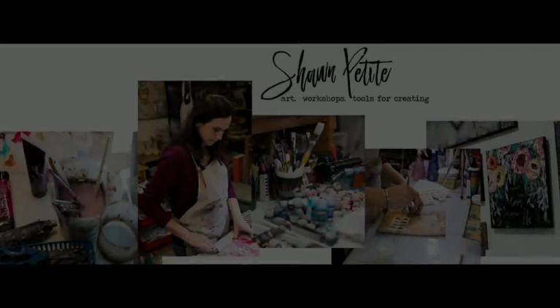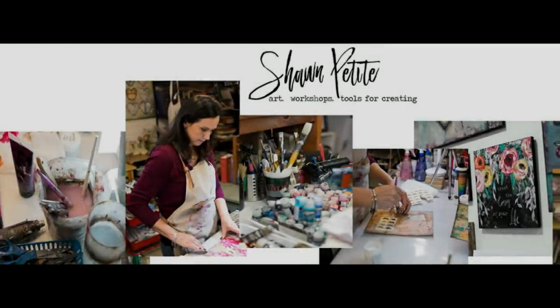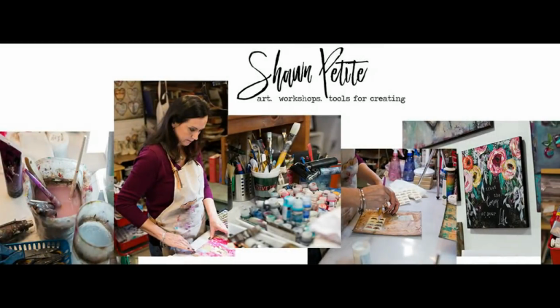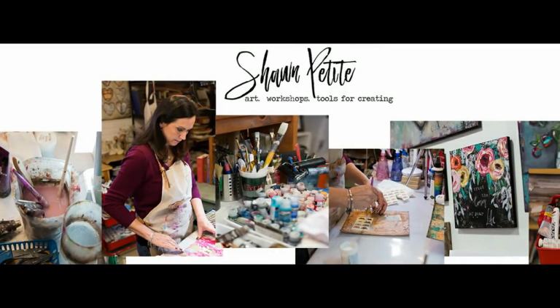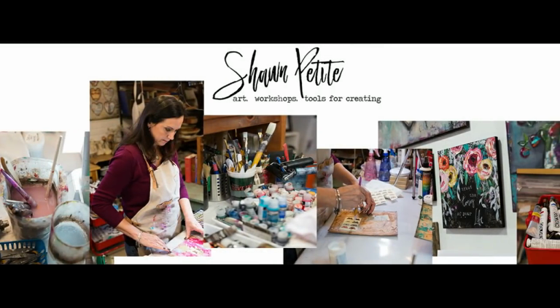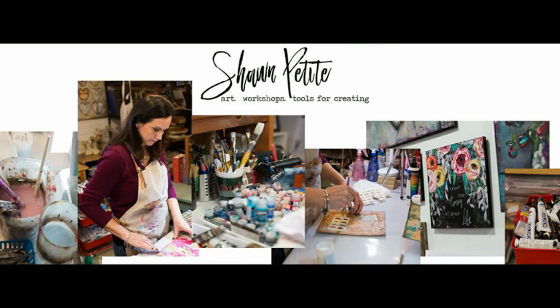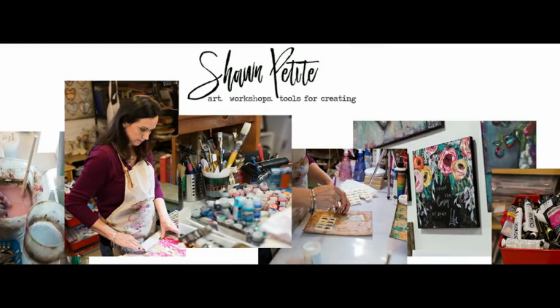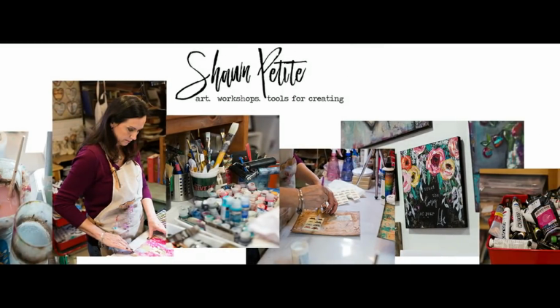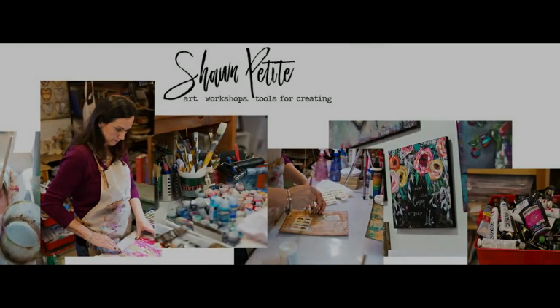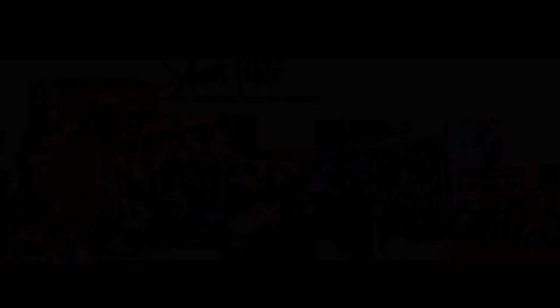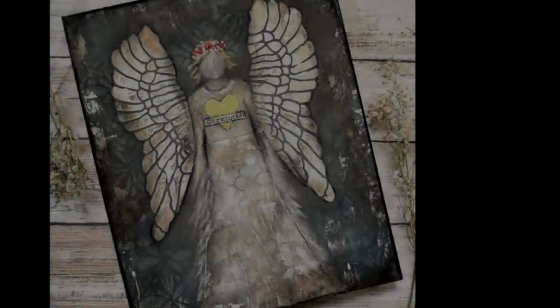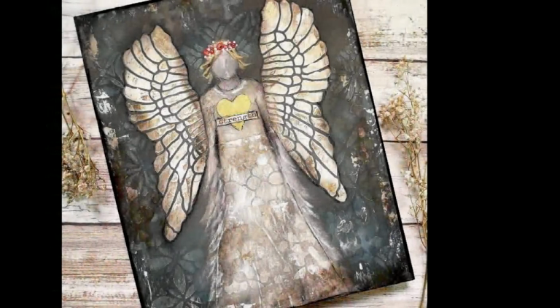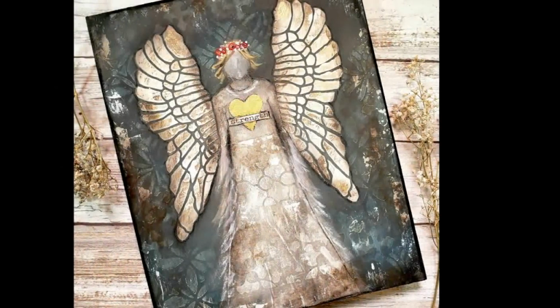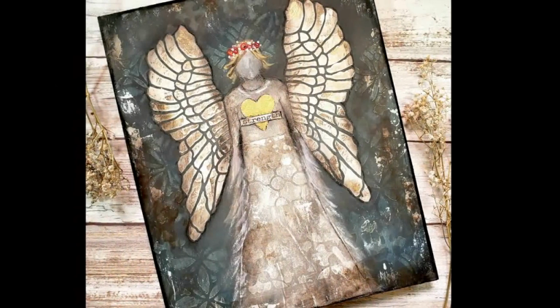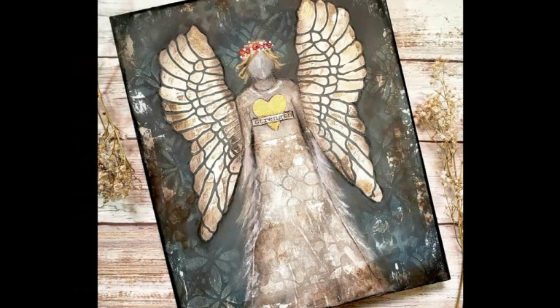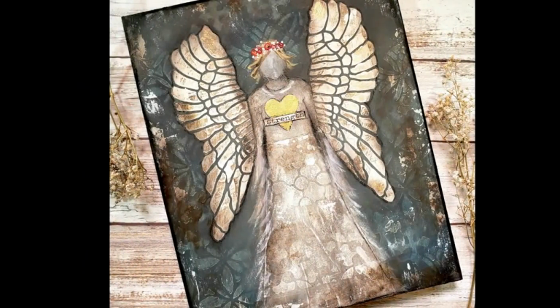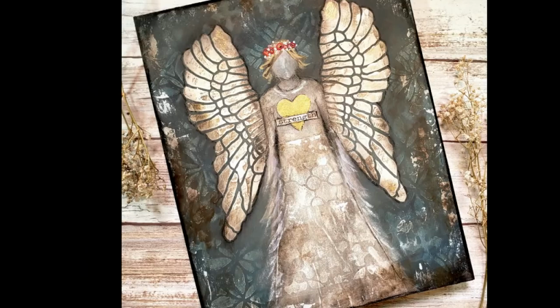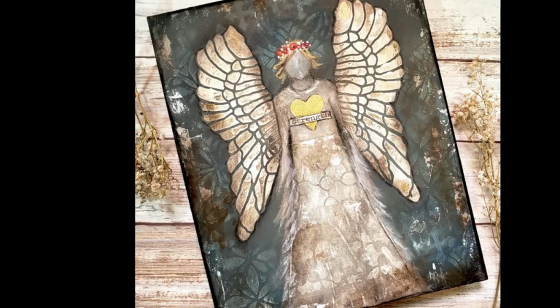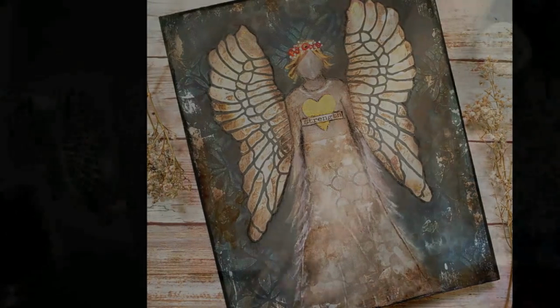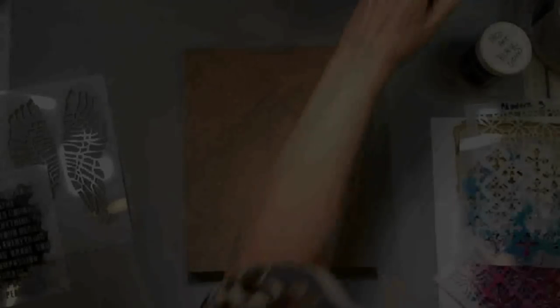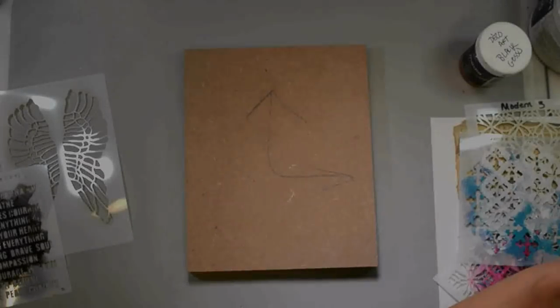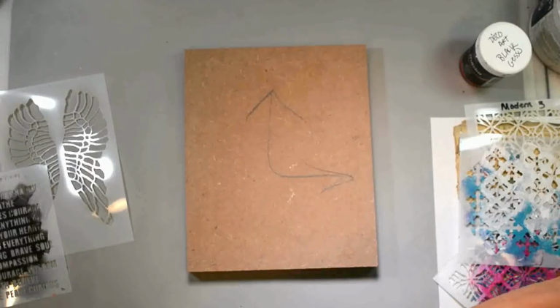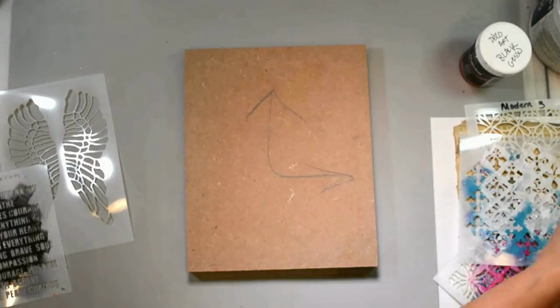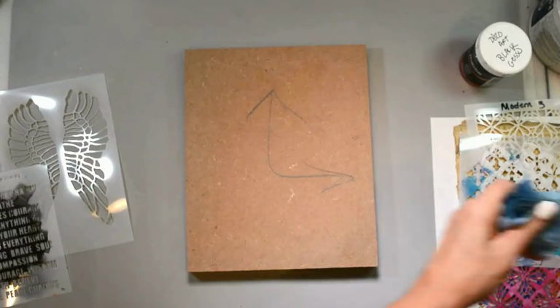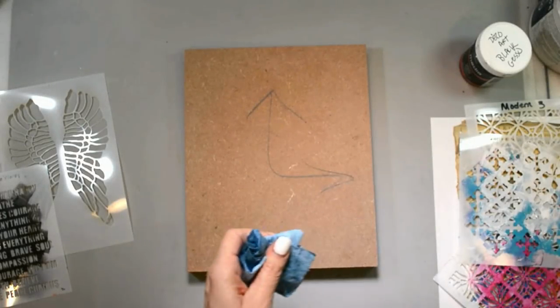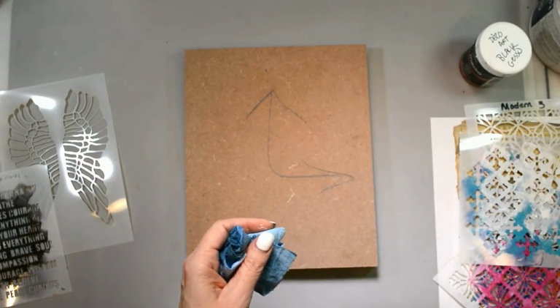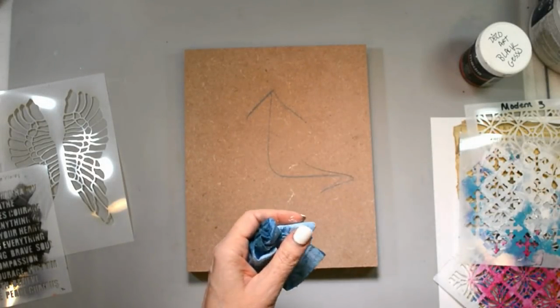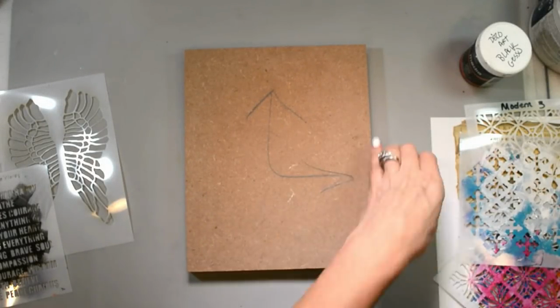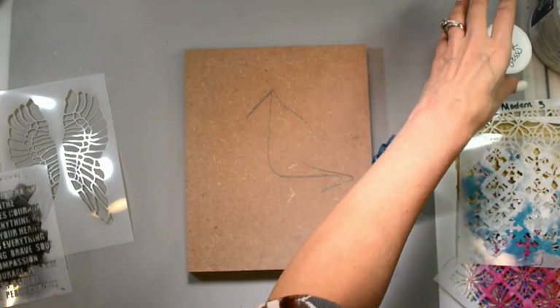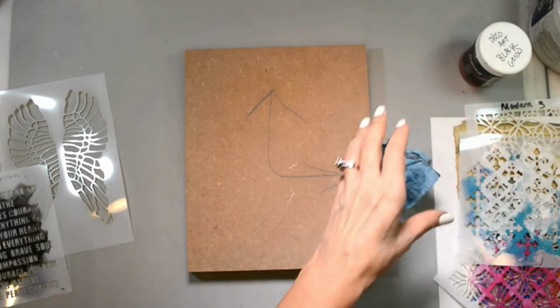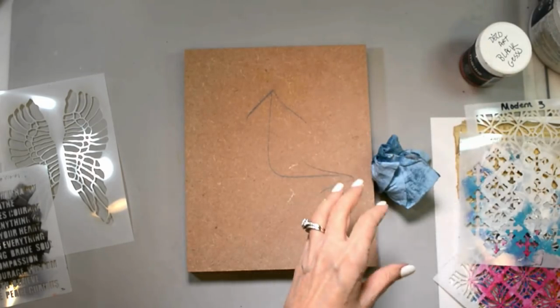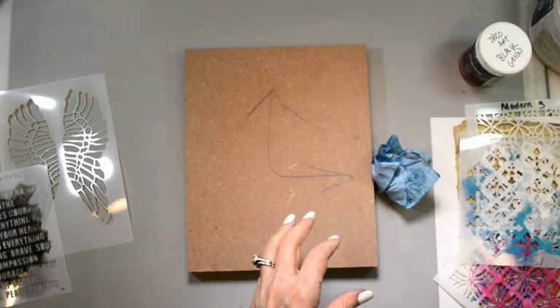Well, hello my friends. Happy Sunday. It's Sean Petit and welcome back to my YouTube channel. Look at that cutie! The angel of strength. She's so much fun to create.